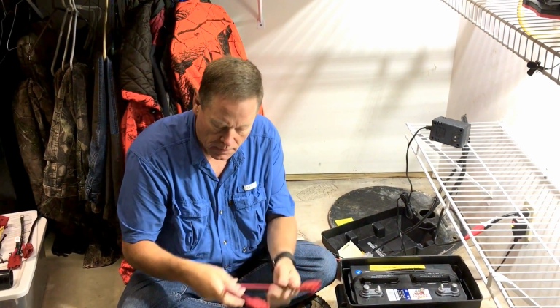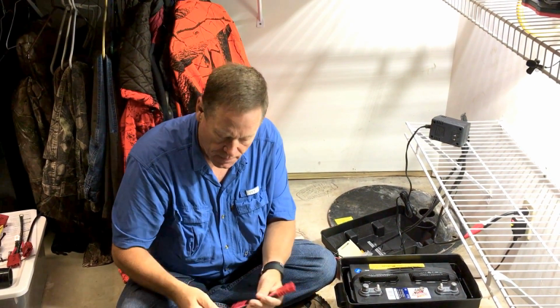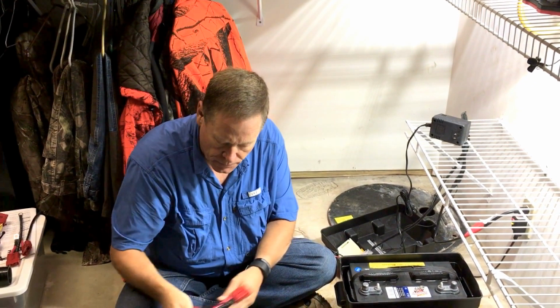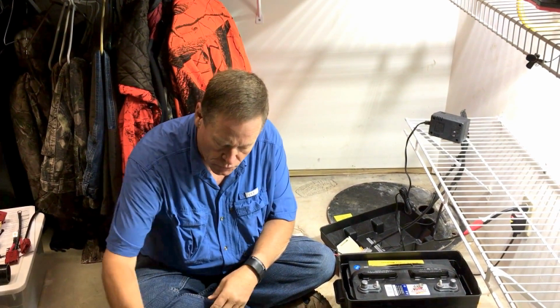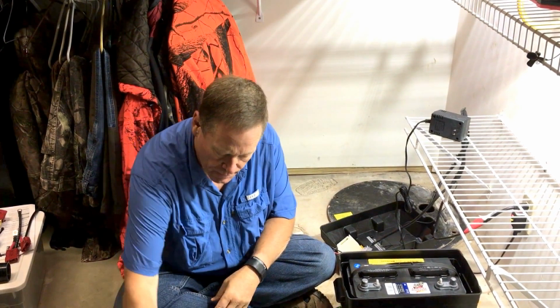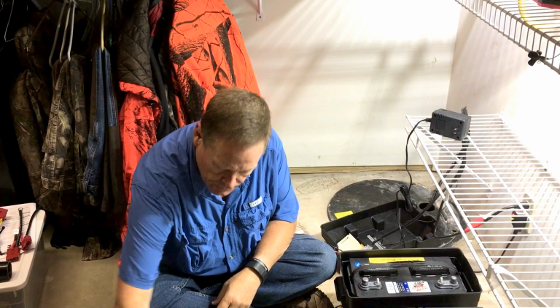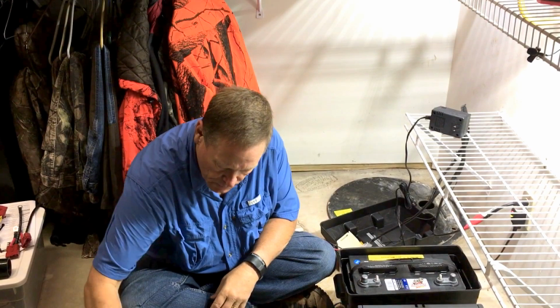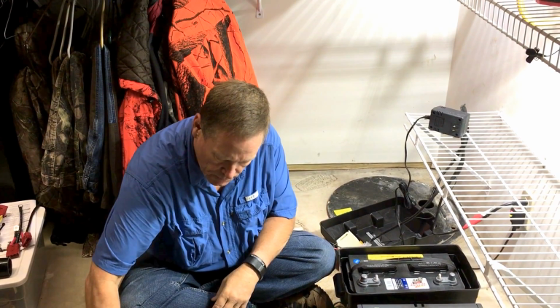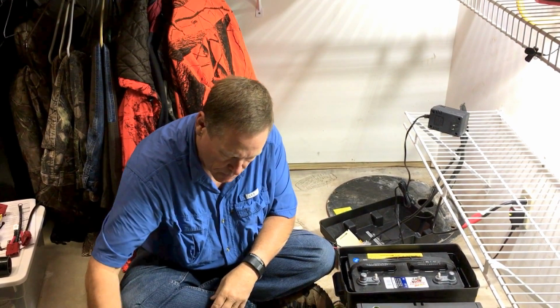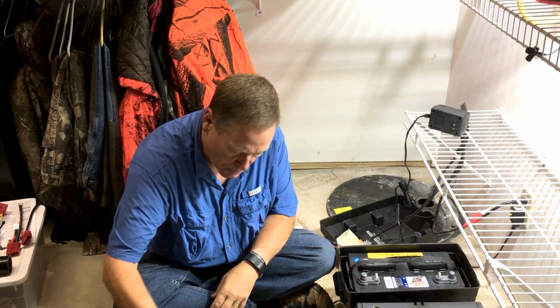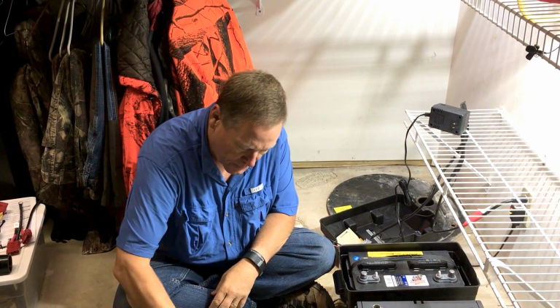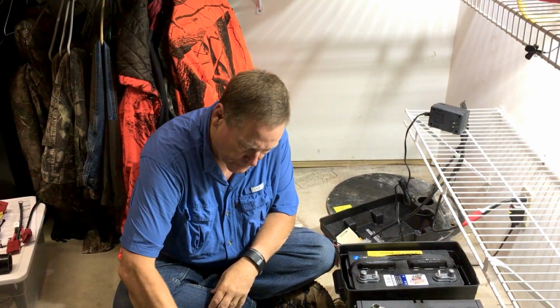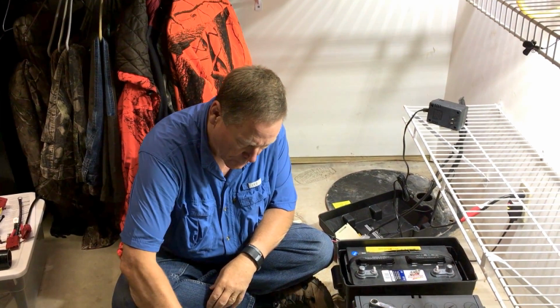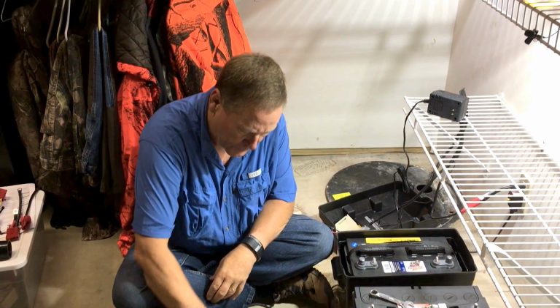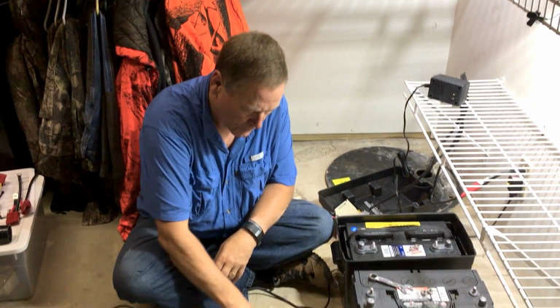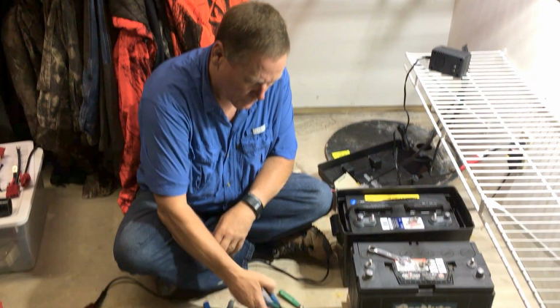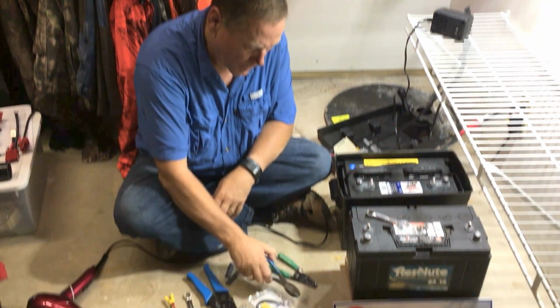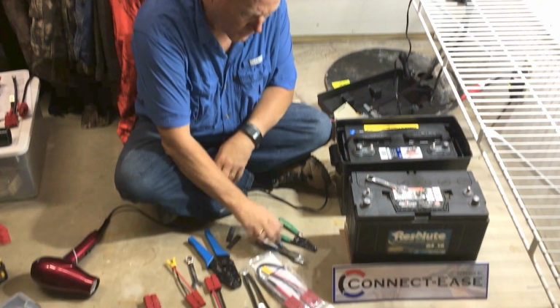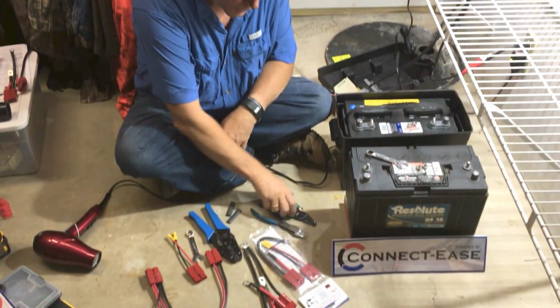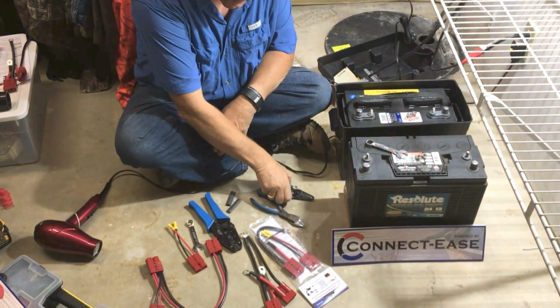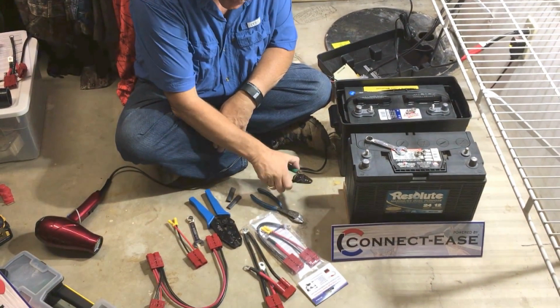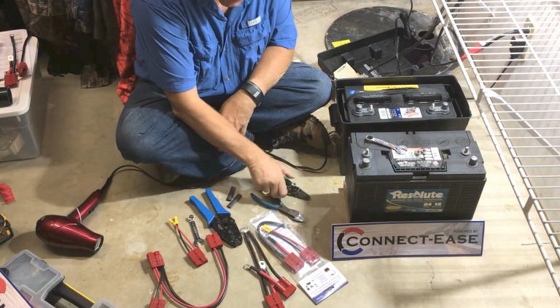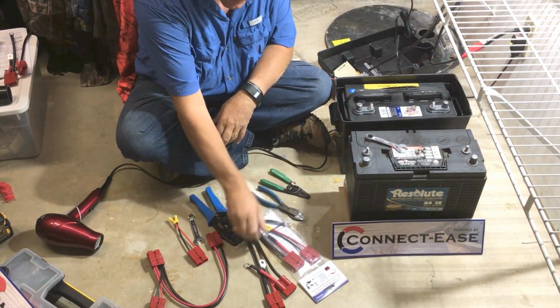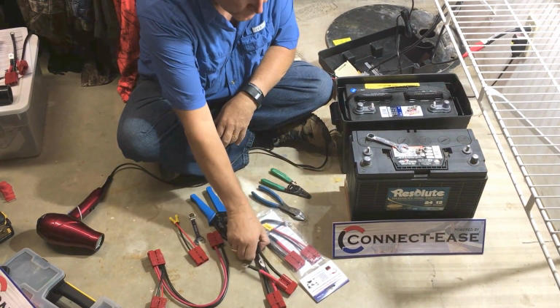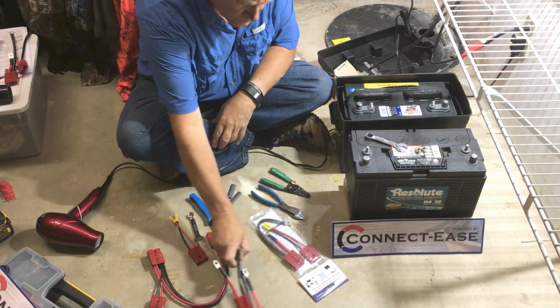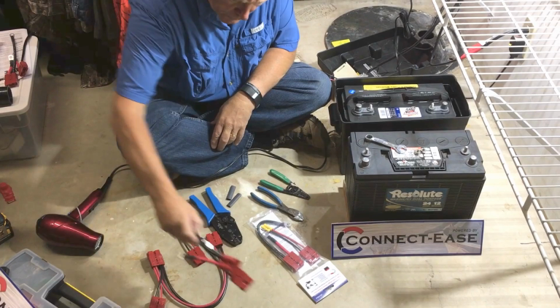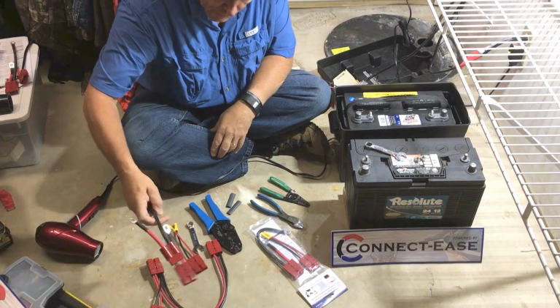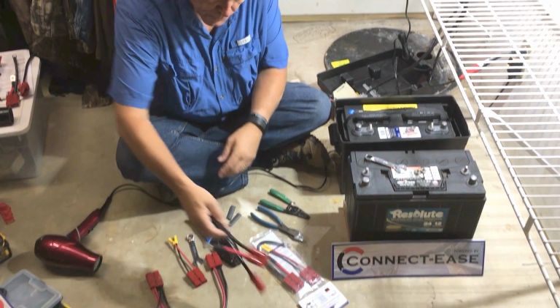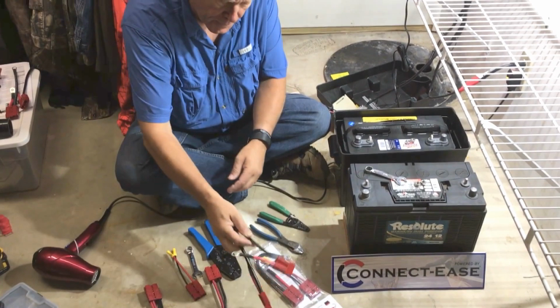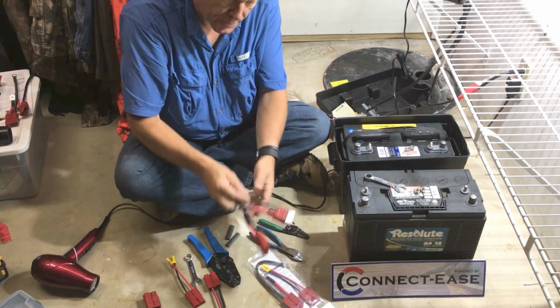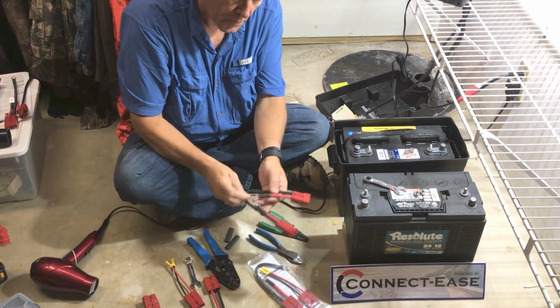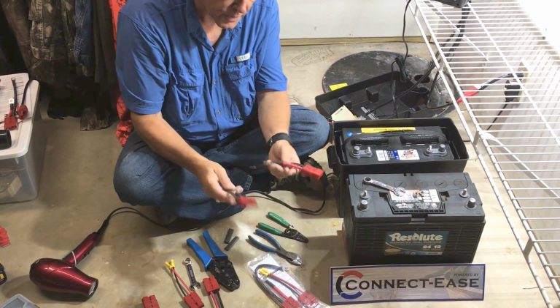I've got all the tools laid out that you need: just a common crimp, wire cutter, stripper, and a couple of the Connect Ease products.